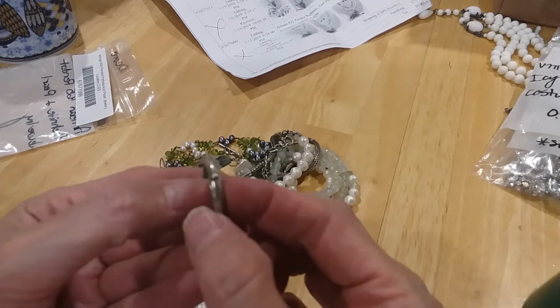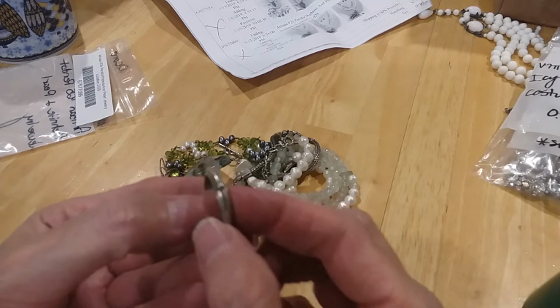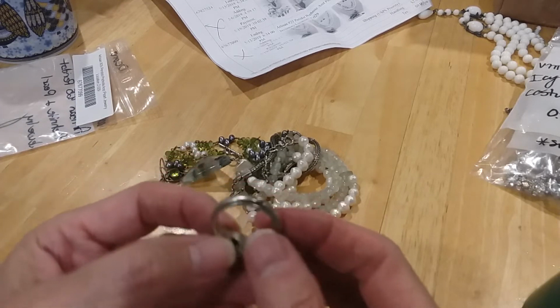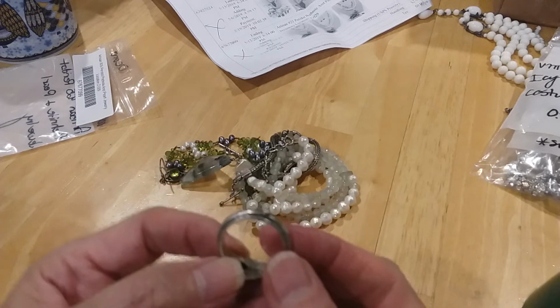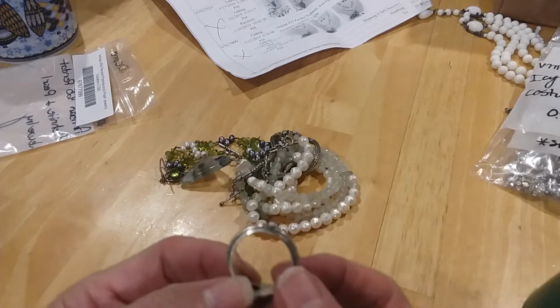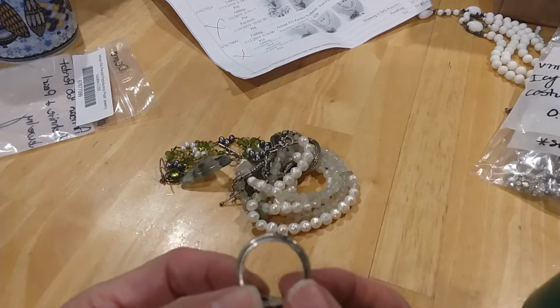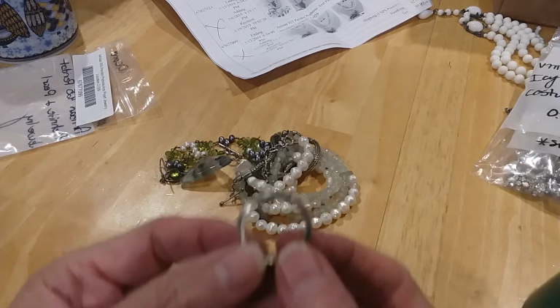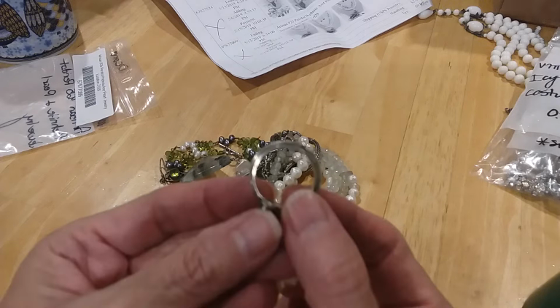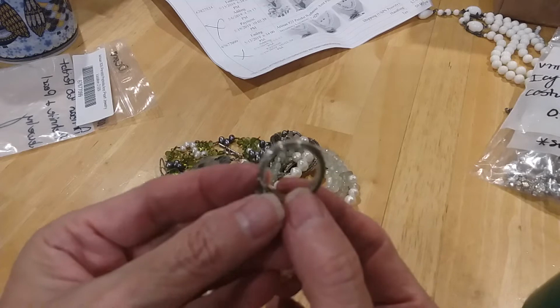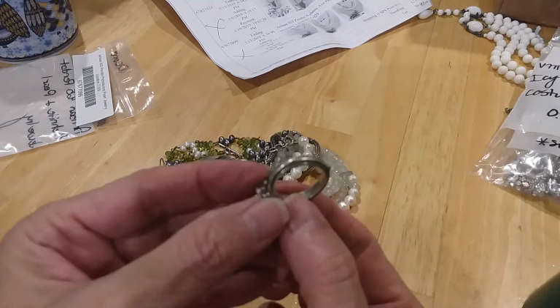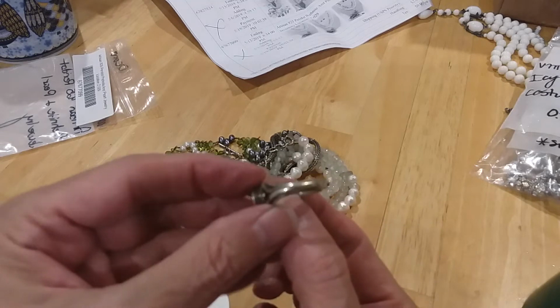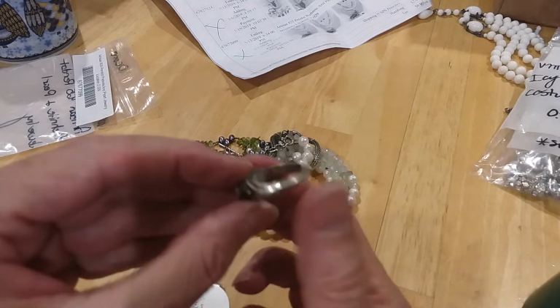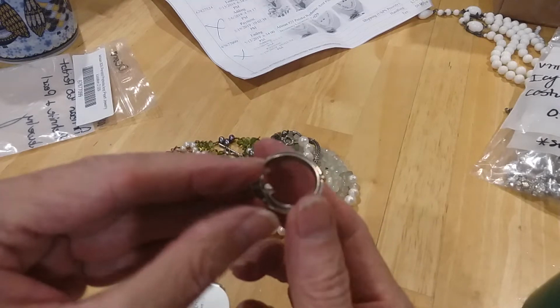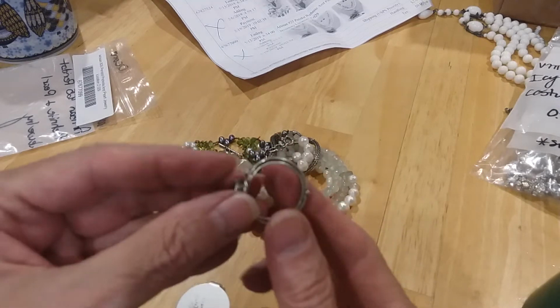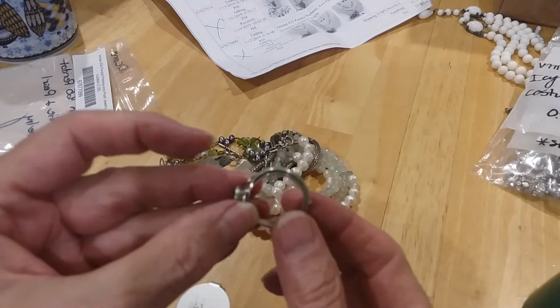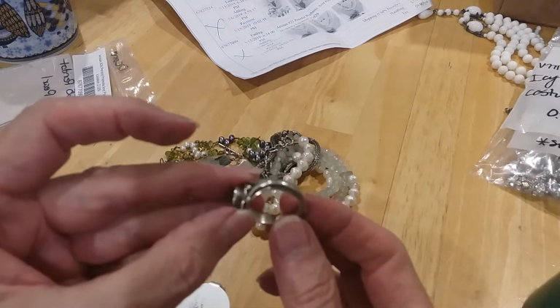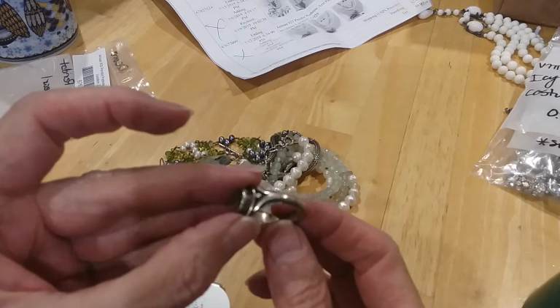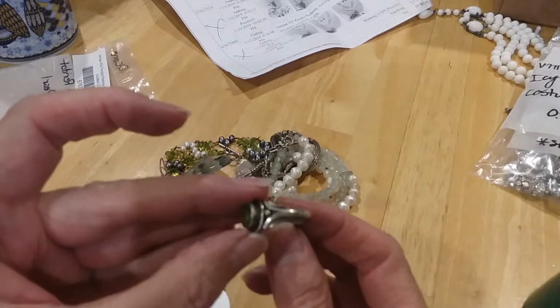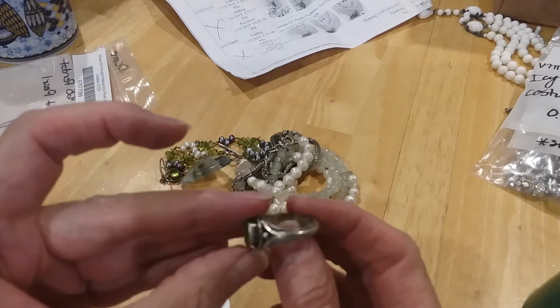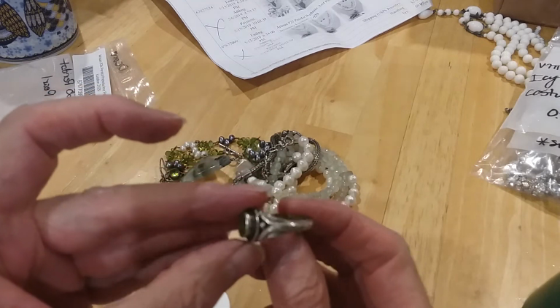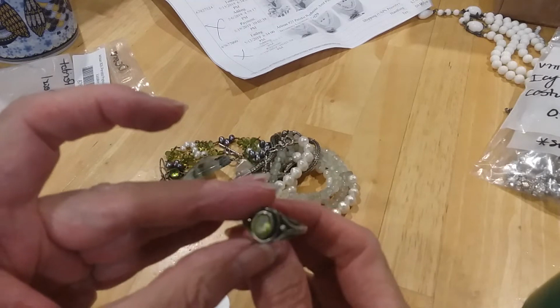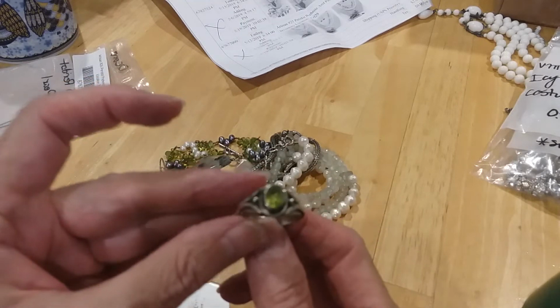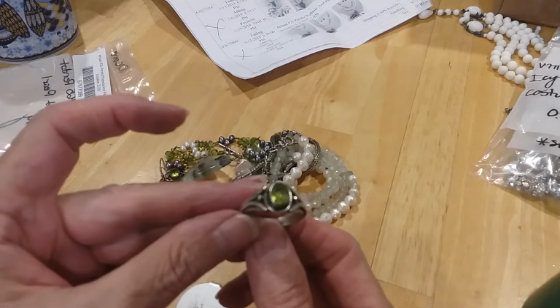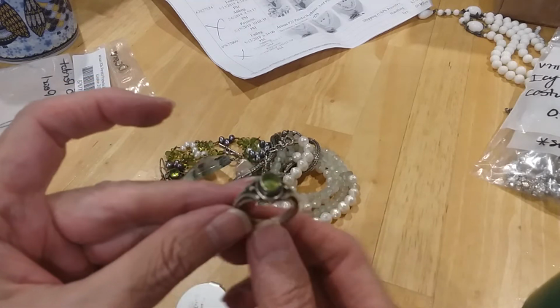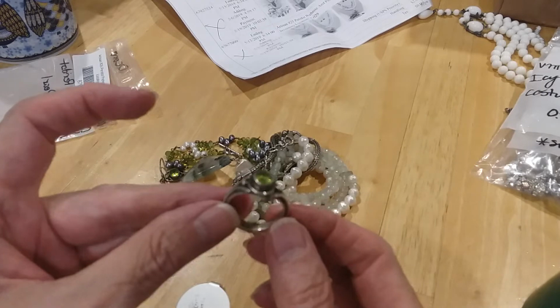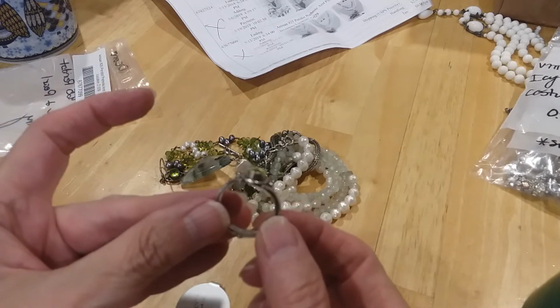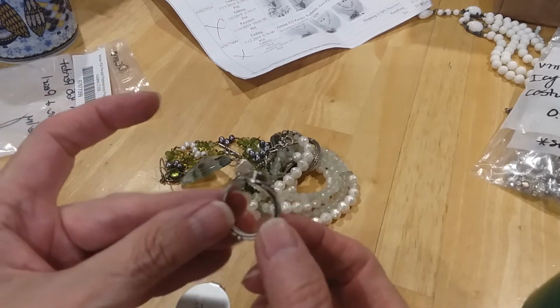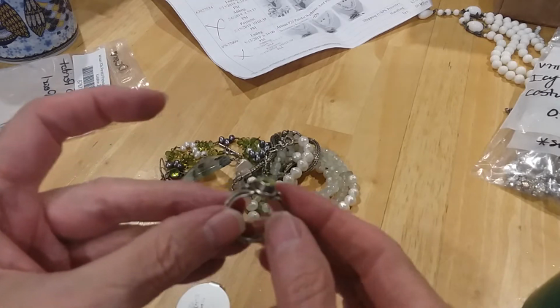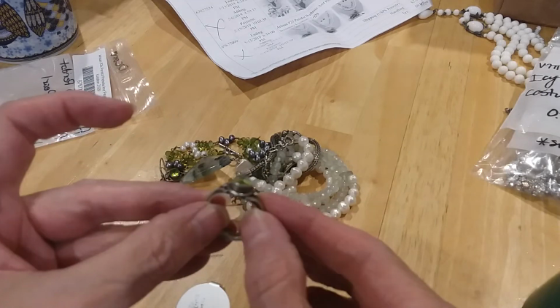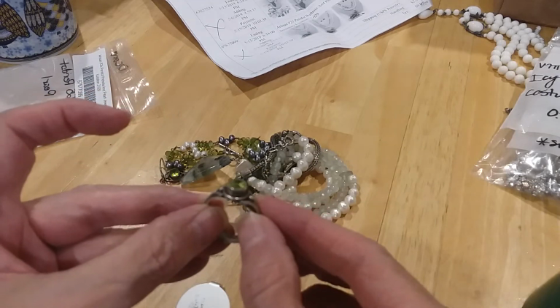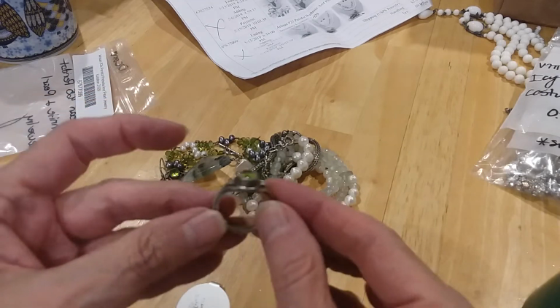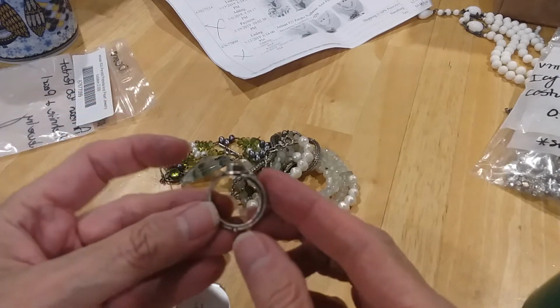Look how this ring is made. It's like a ring on top of a ring, but it's all just one ring. There's not a ring stuck in here.